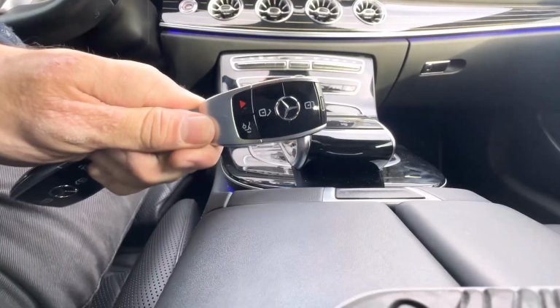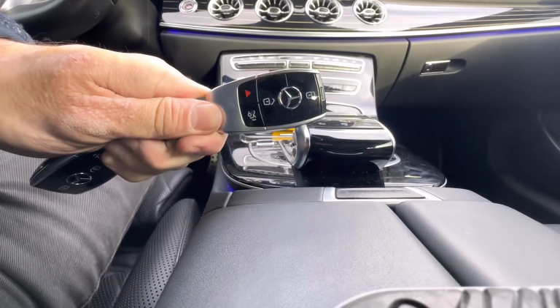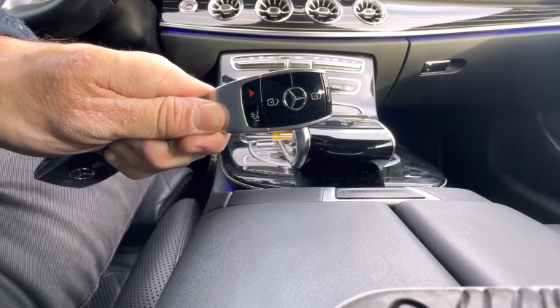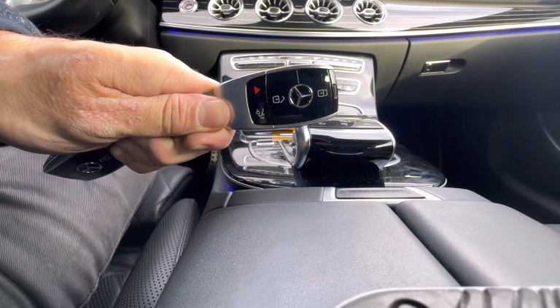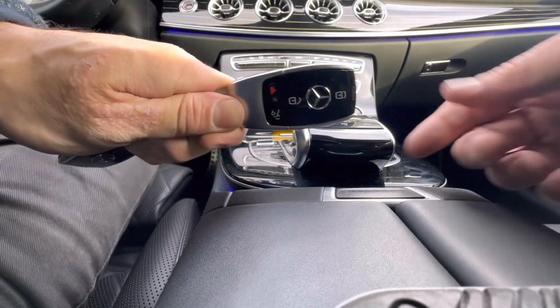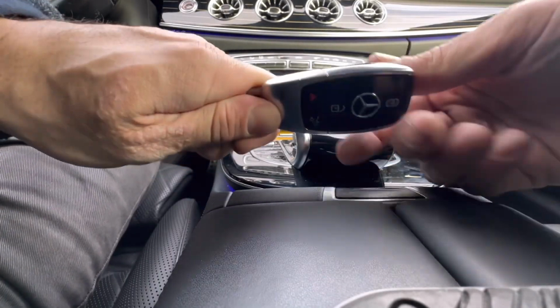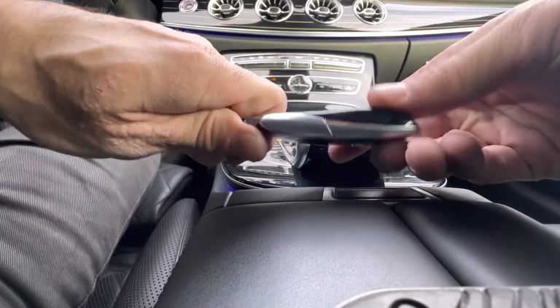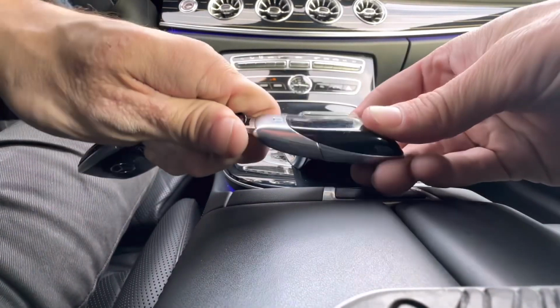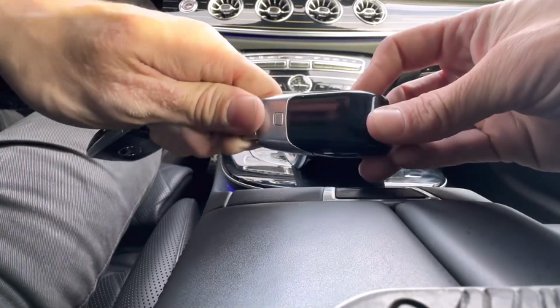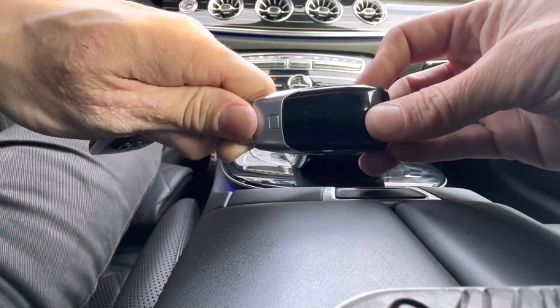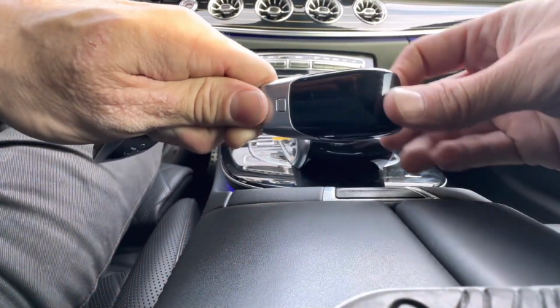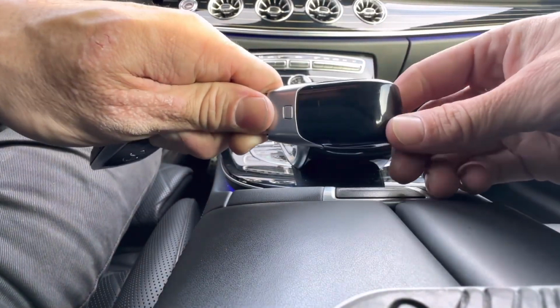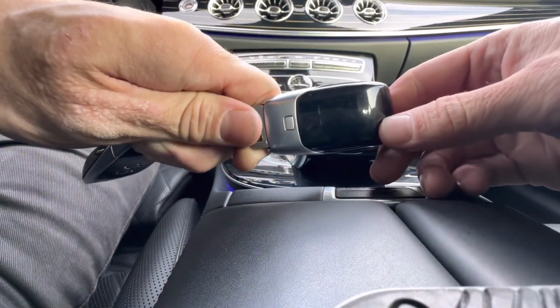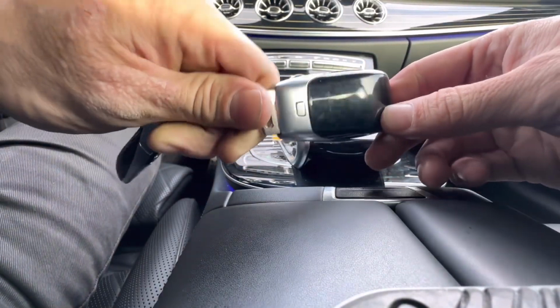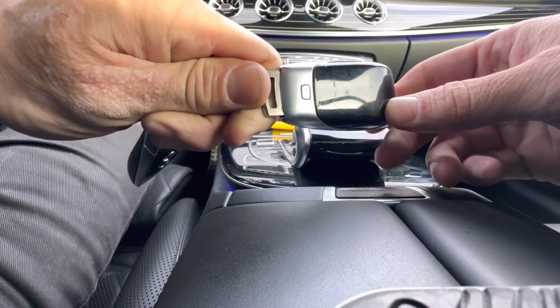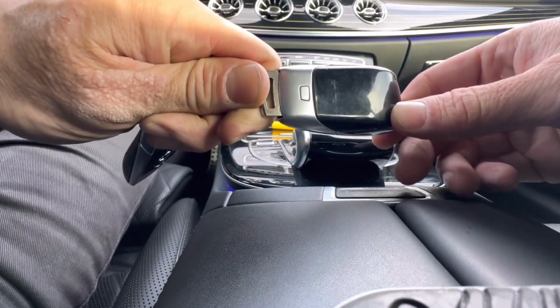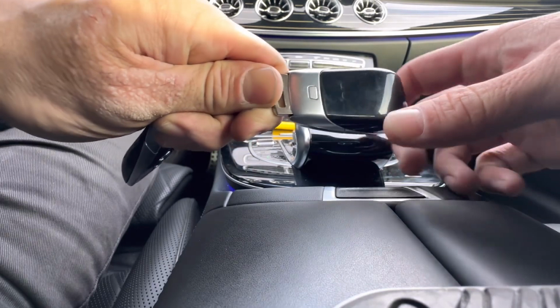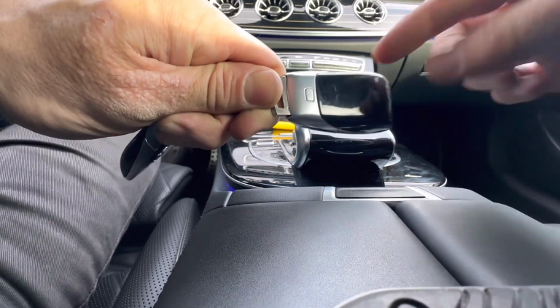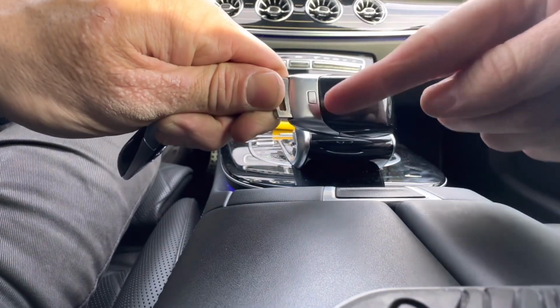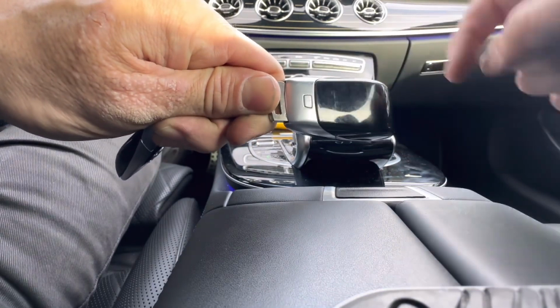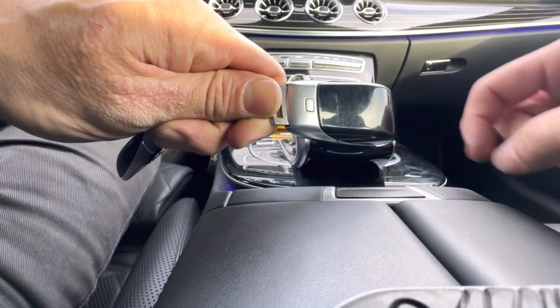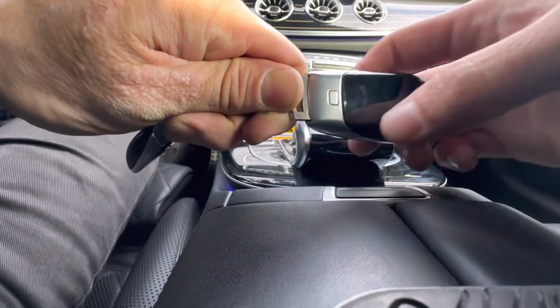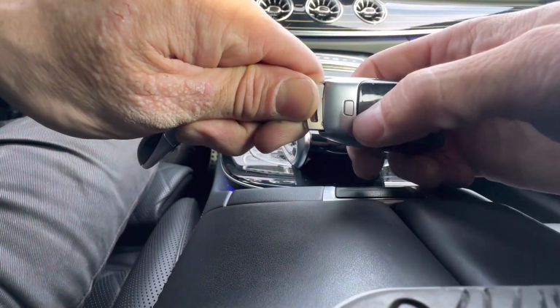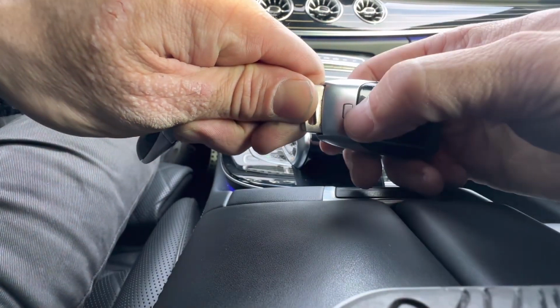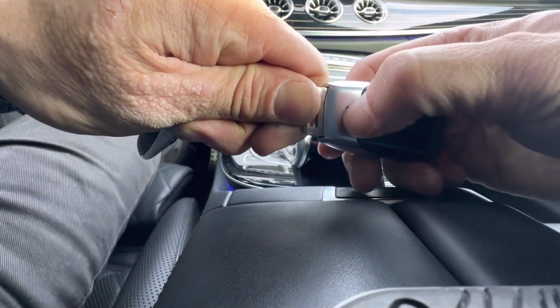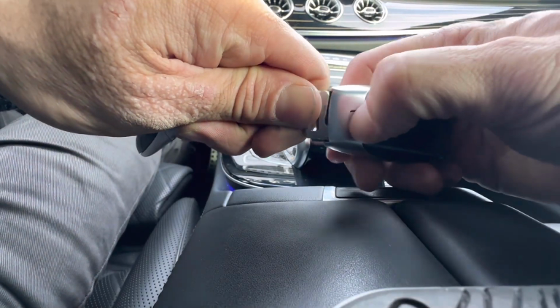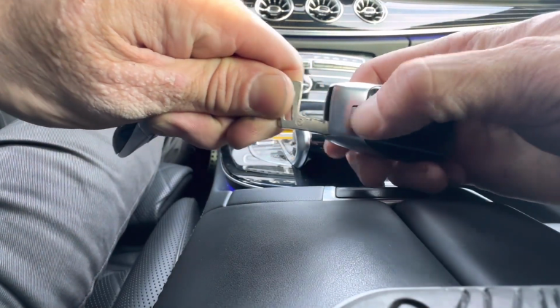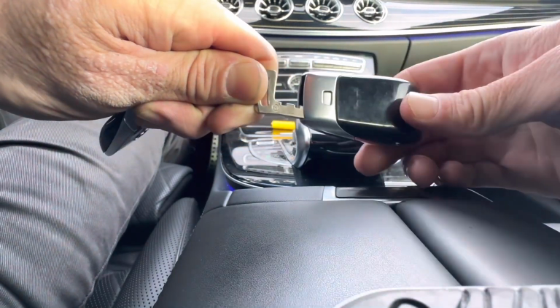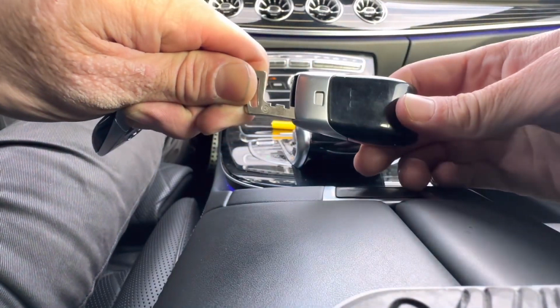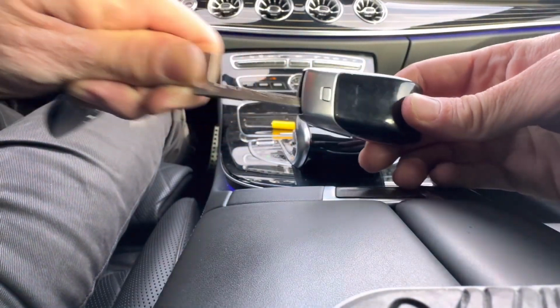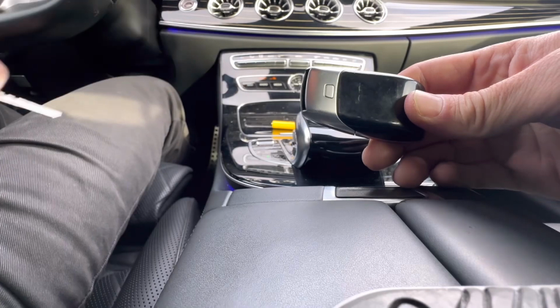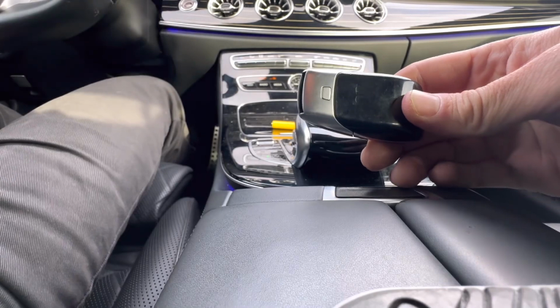The first thing you're going to want to do is turn the remote over and remove the emergency key at the bottom of the remote. Just push this button in and pull the emergency key right out.